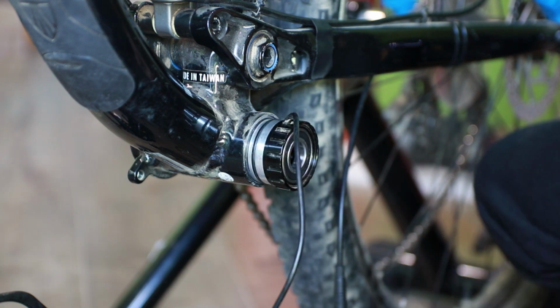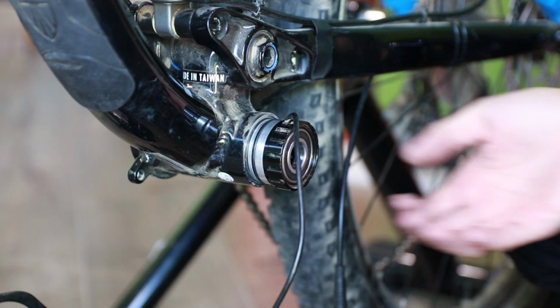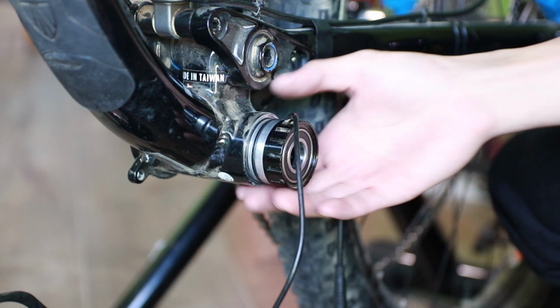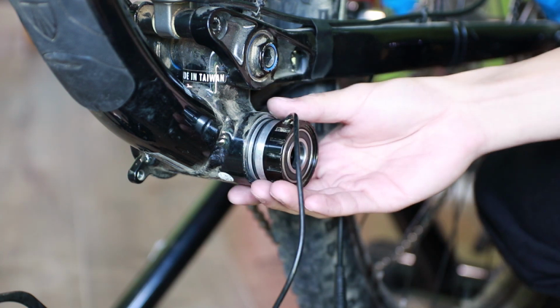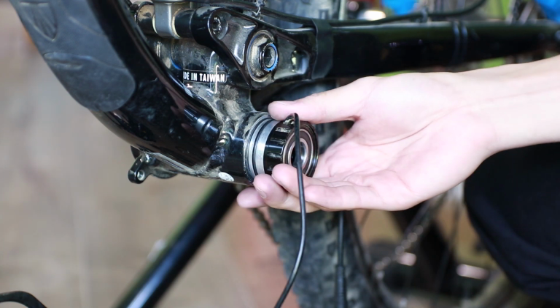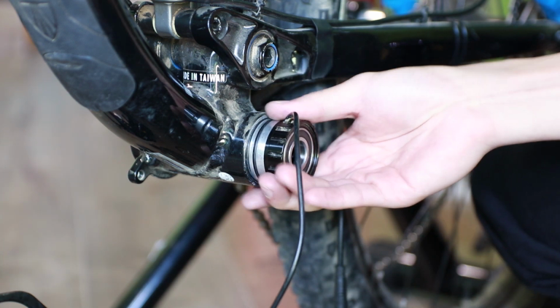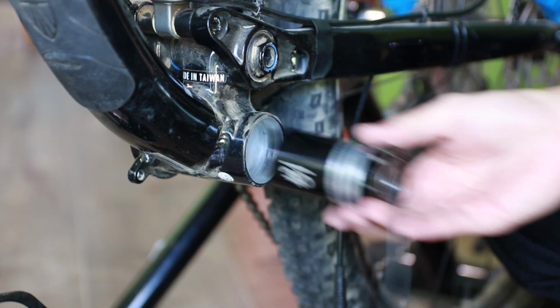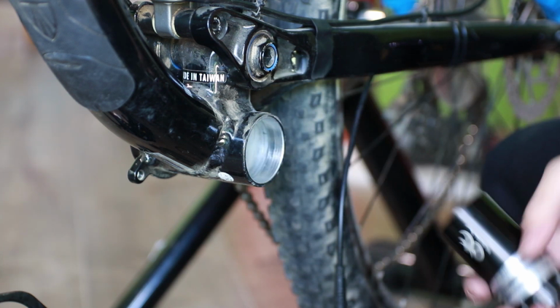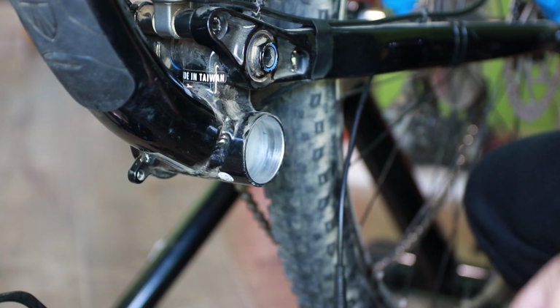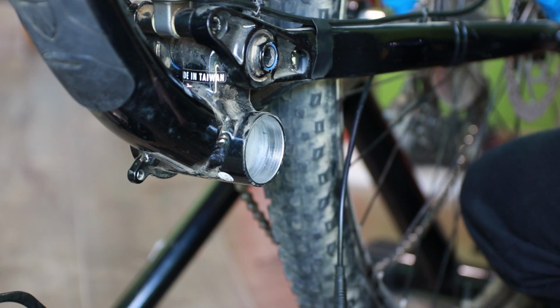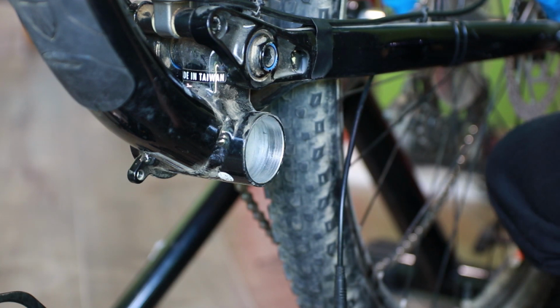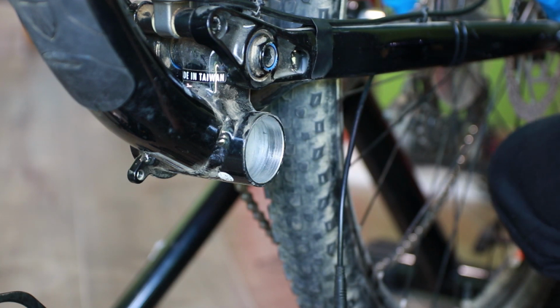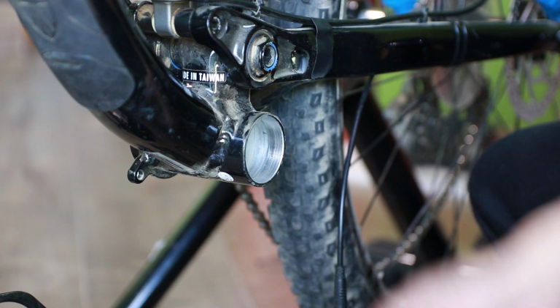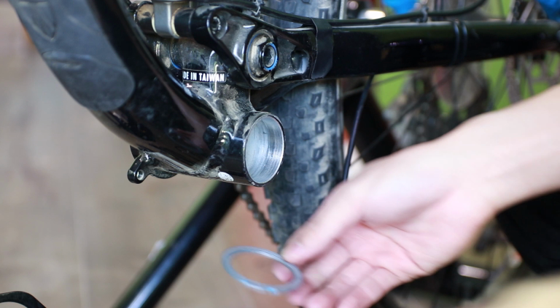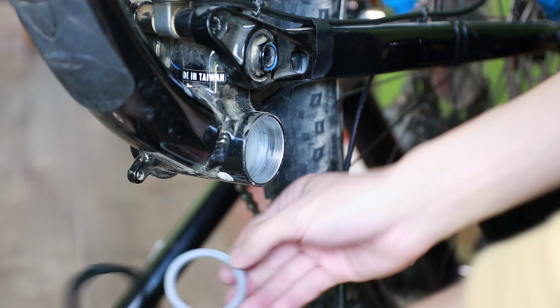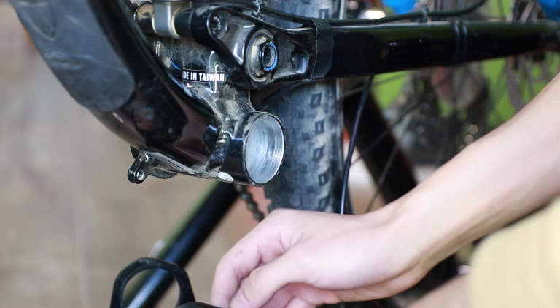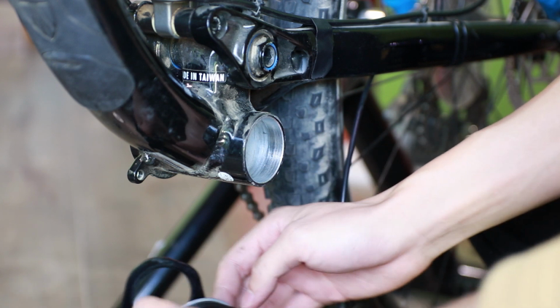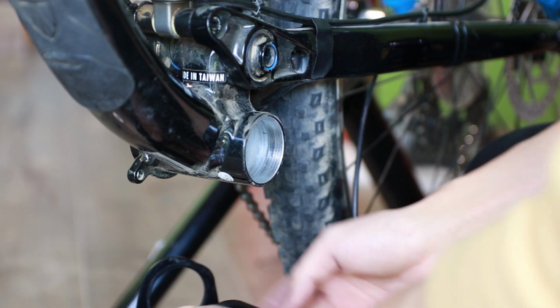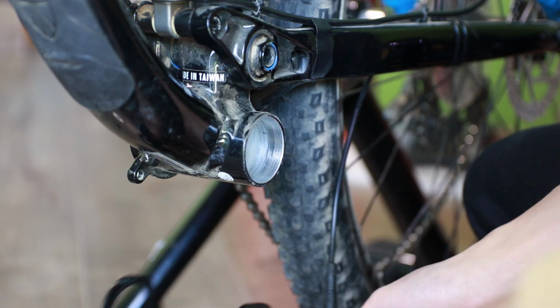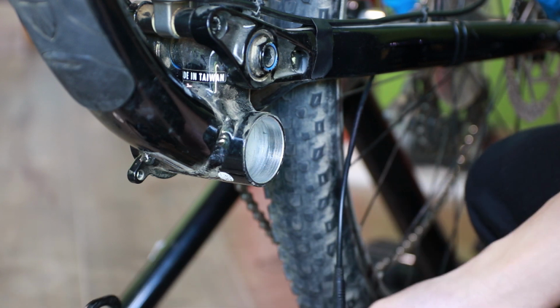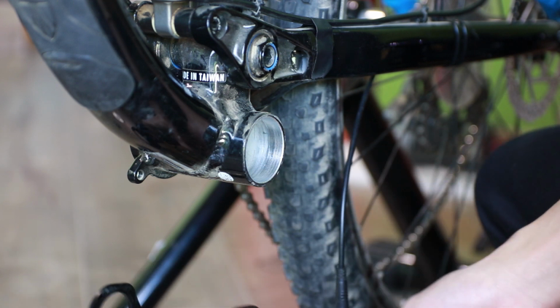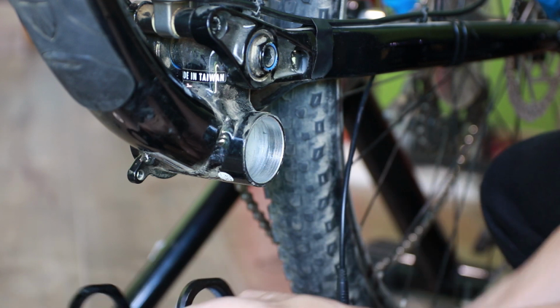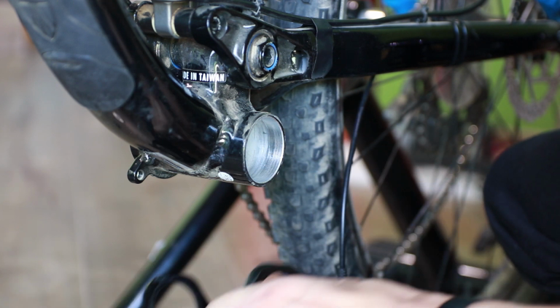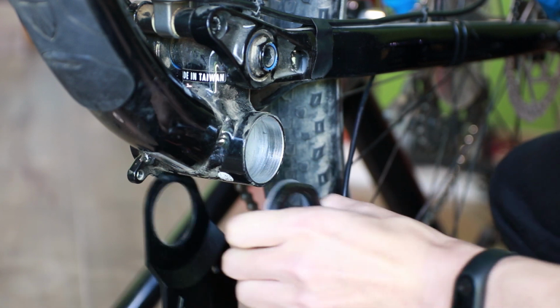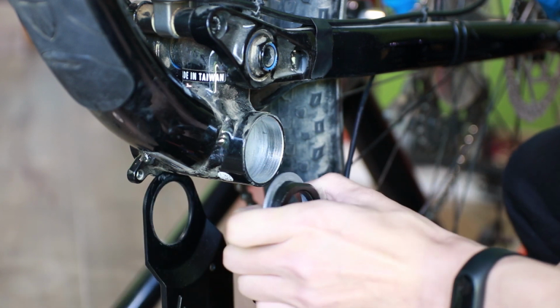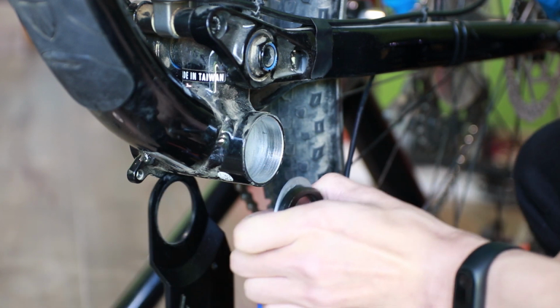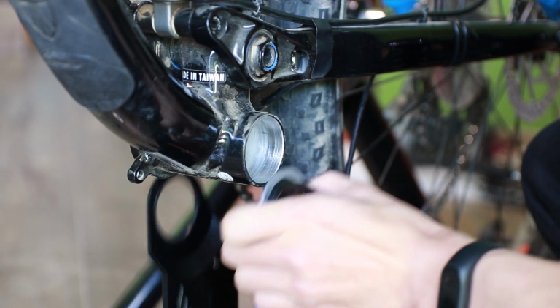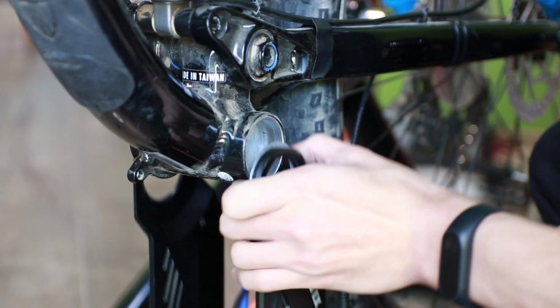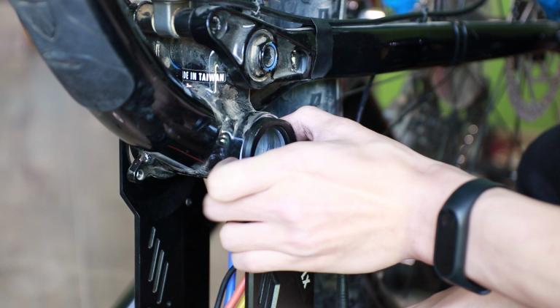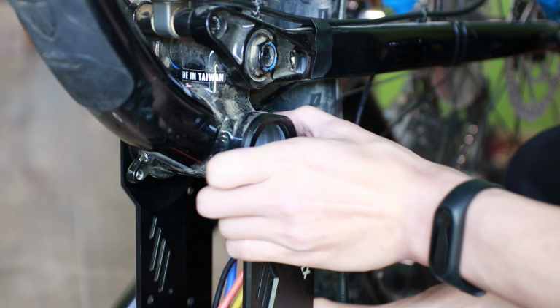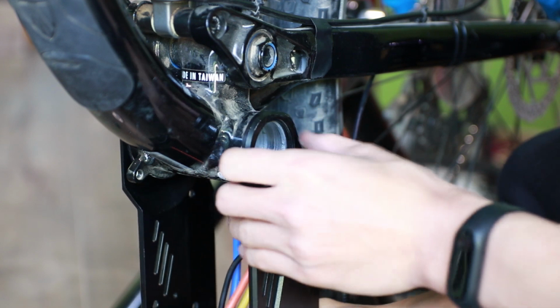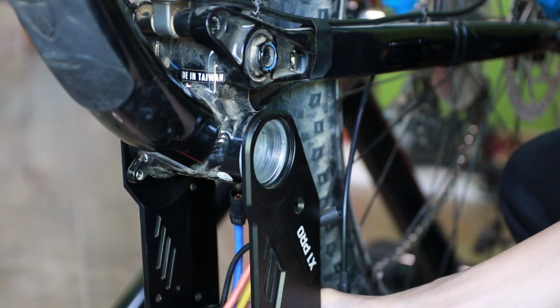Take out the motor from the package. Add the correct spacers if needed, and have the non-drive side bottom bracket cup pierce through the opening on the left side of the motor body.